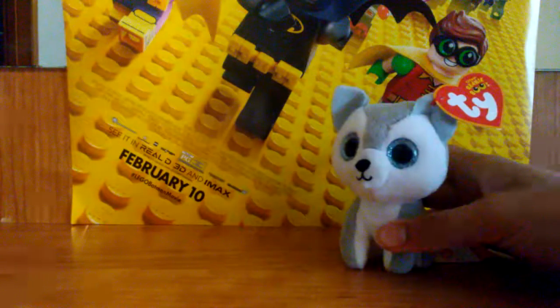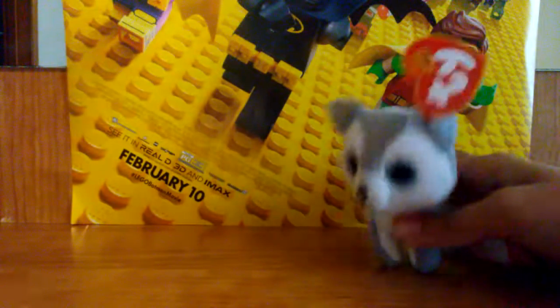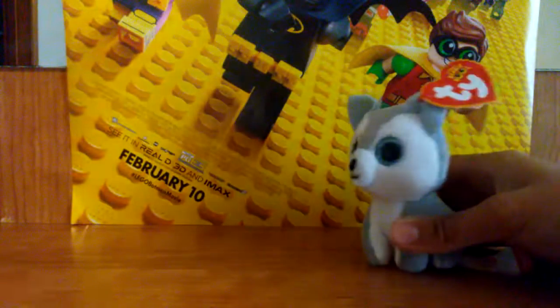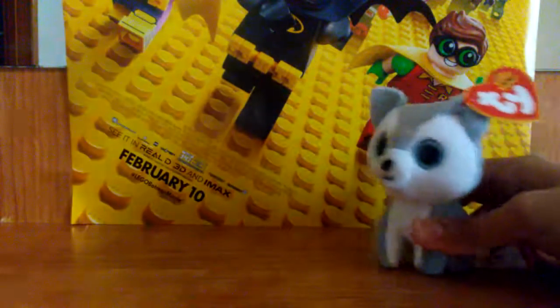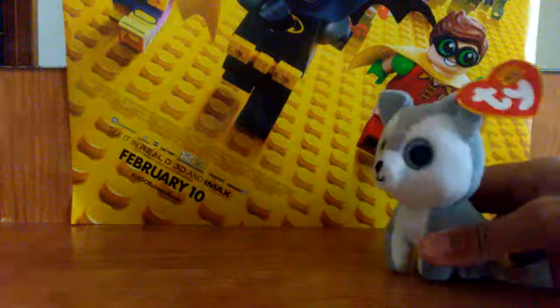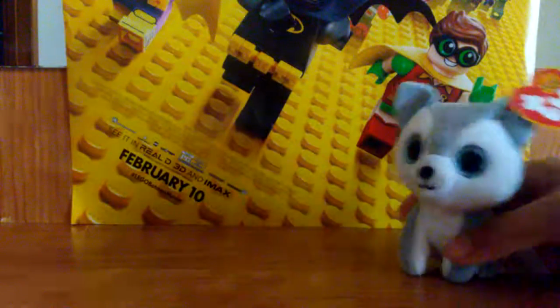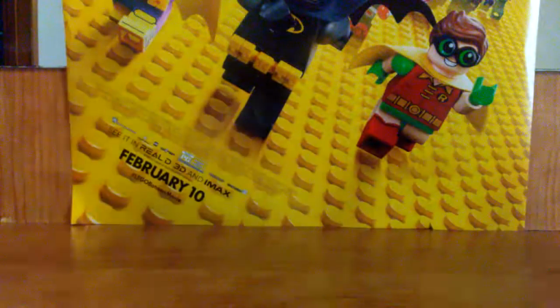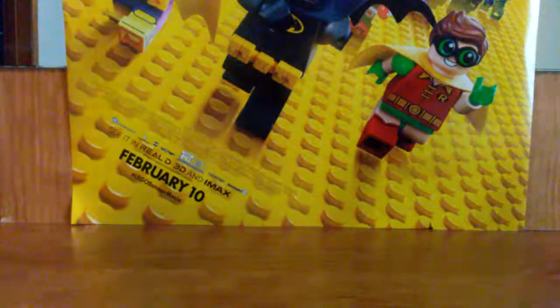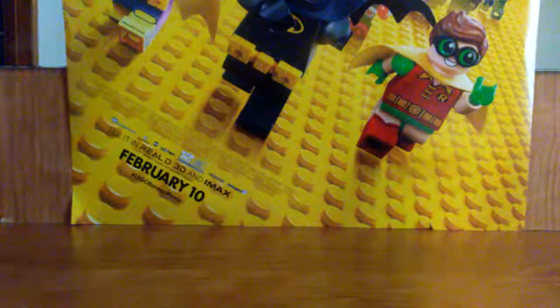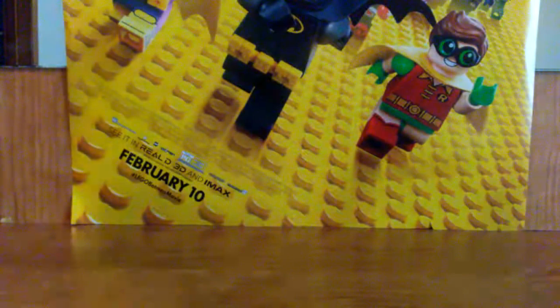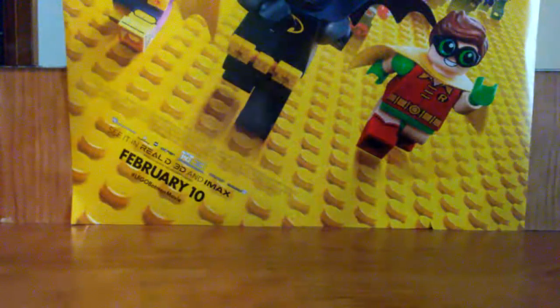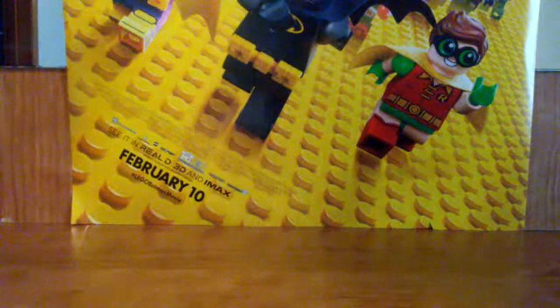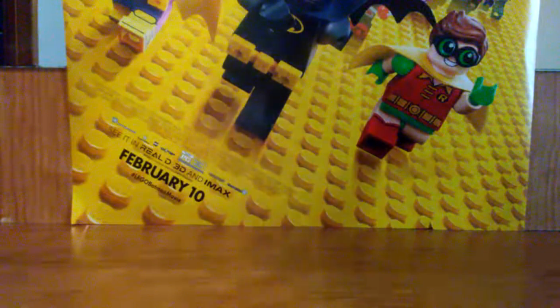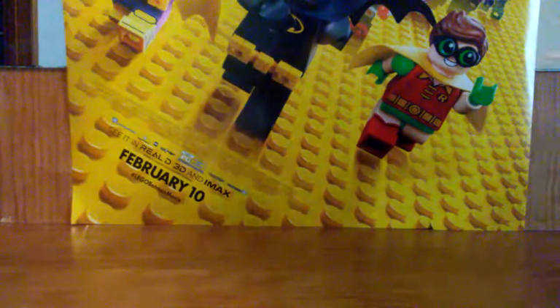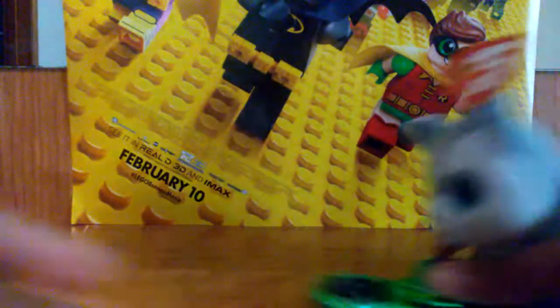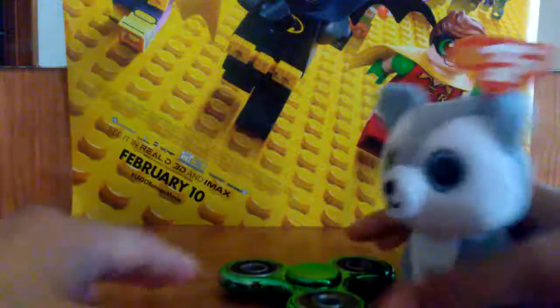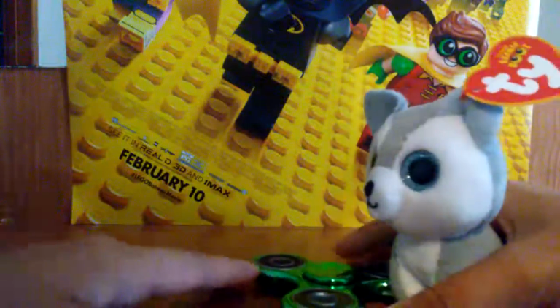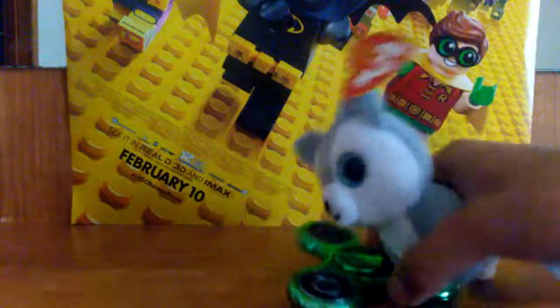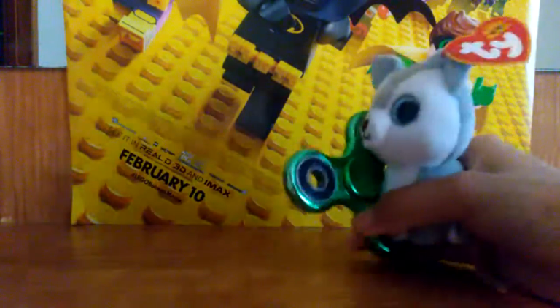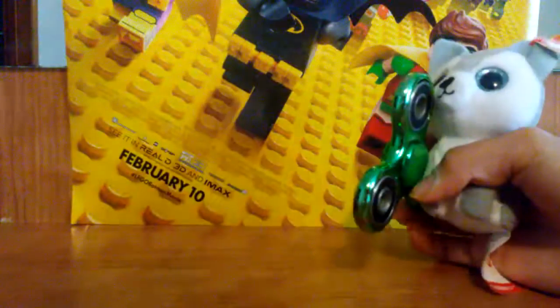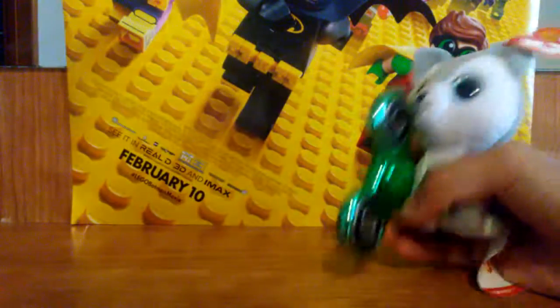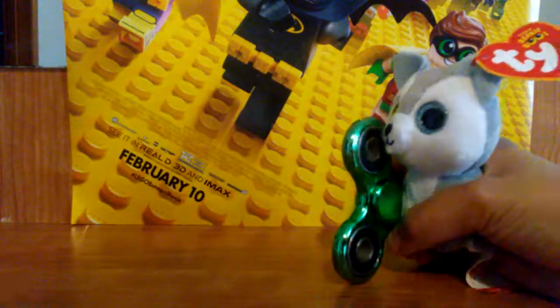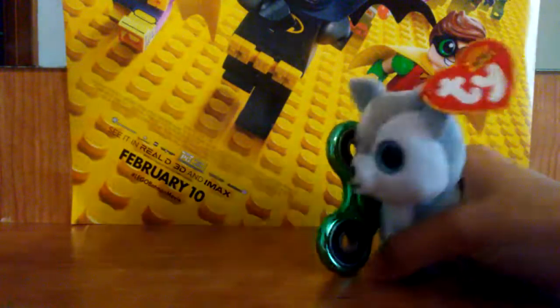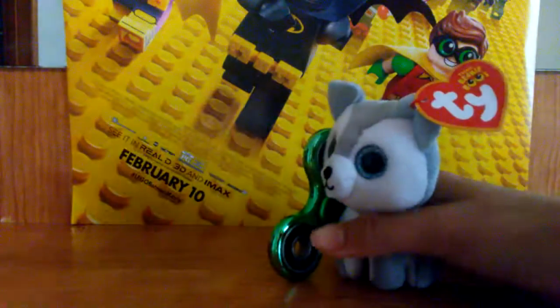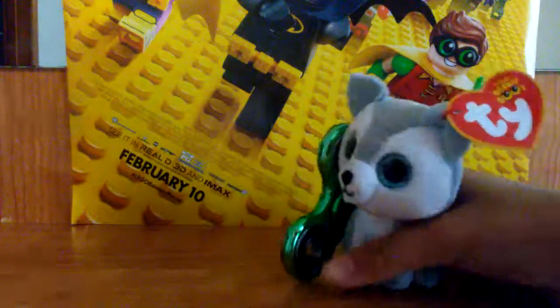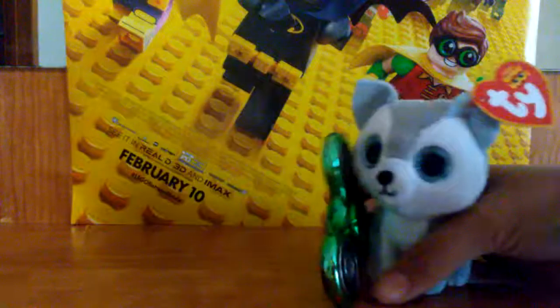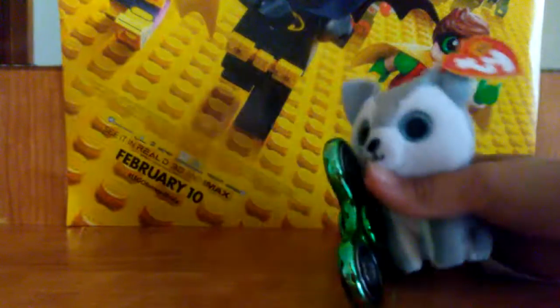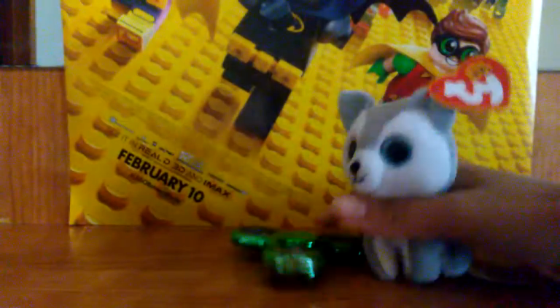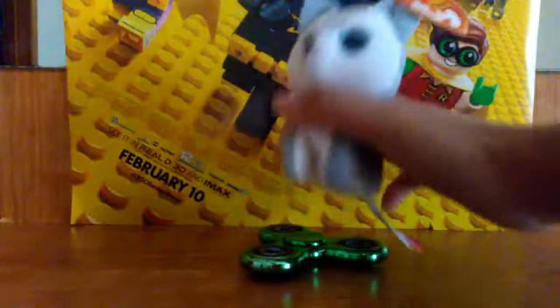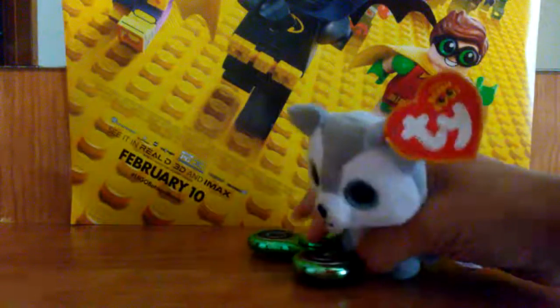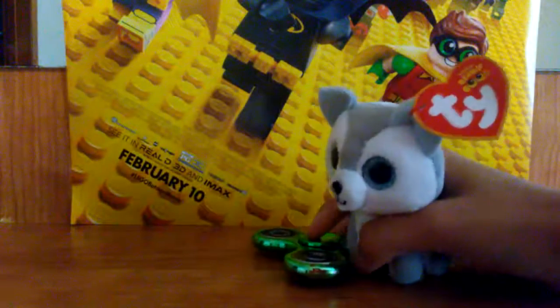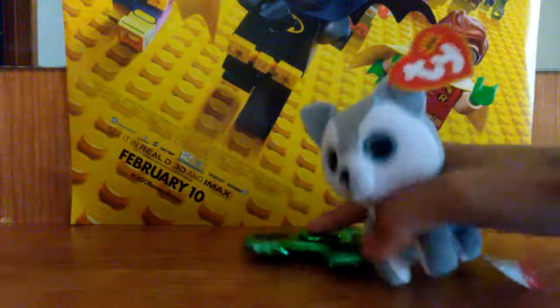Okay, so the fidget spinners are here, let me grab it real quick. So here is the fidget spinner. And I am going to spin it.